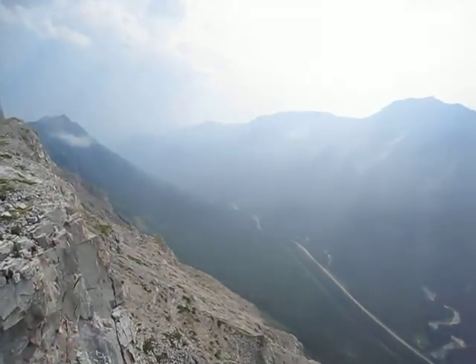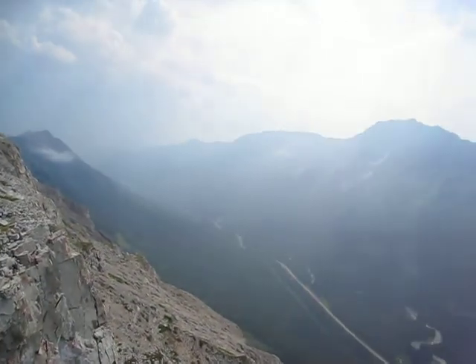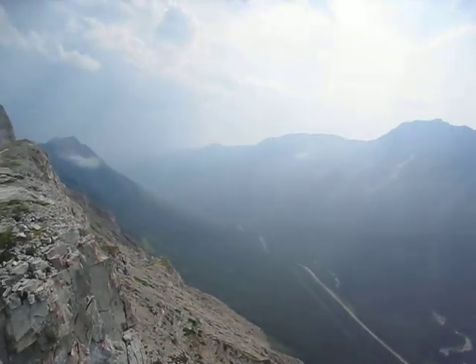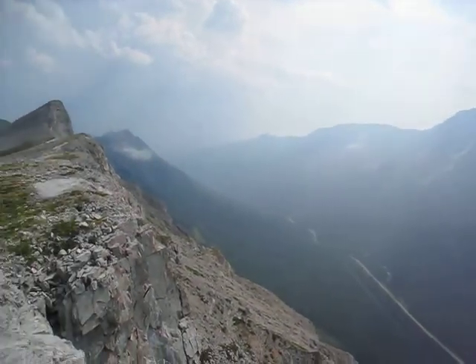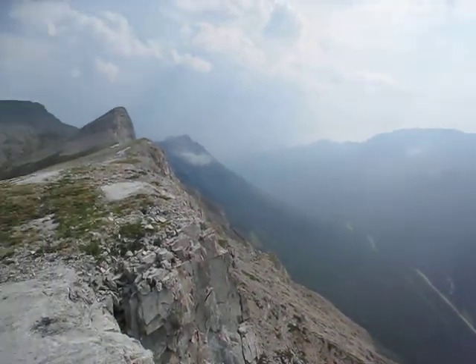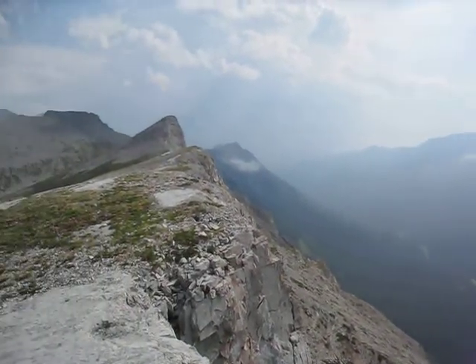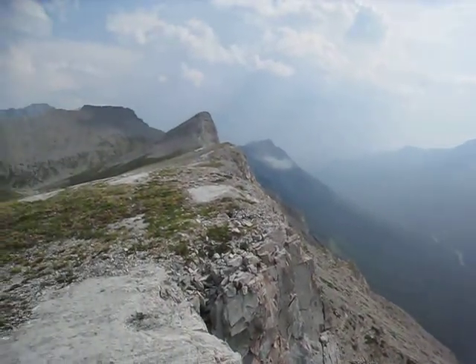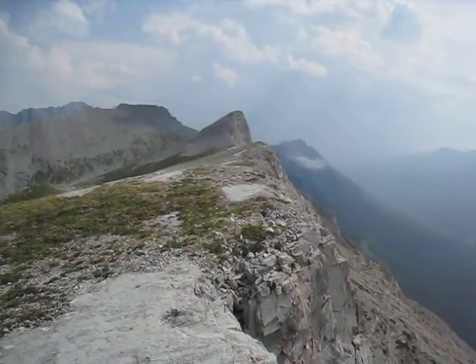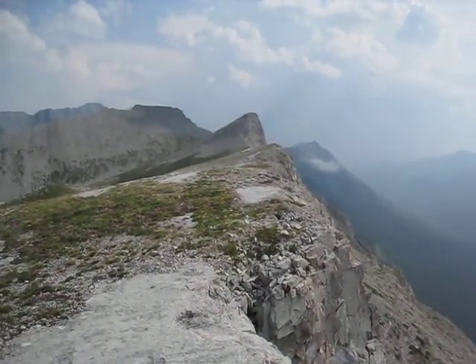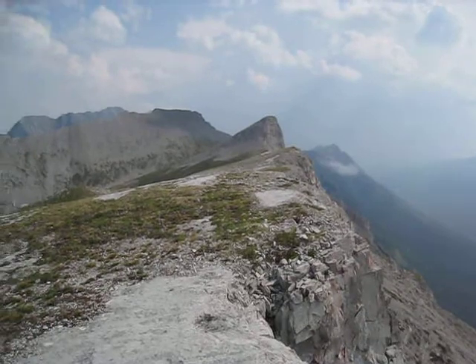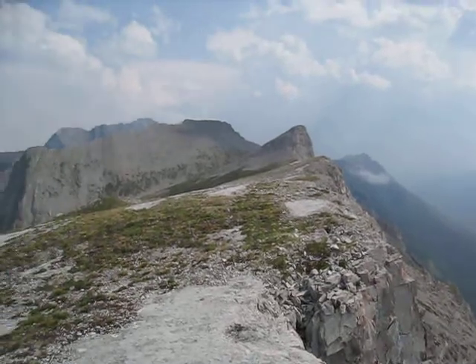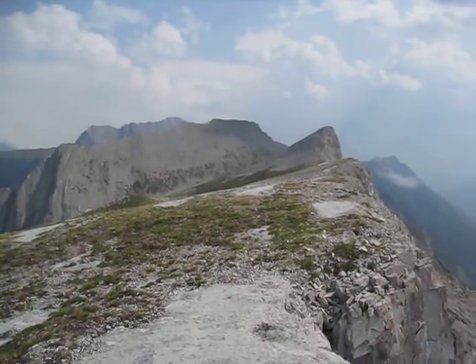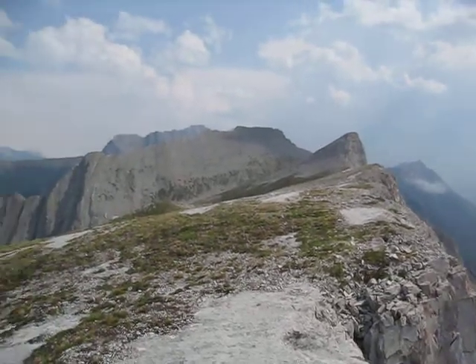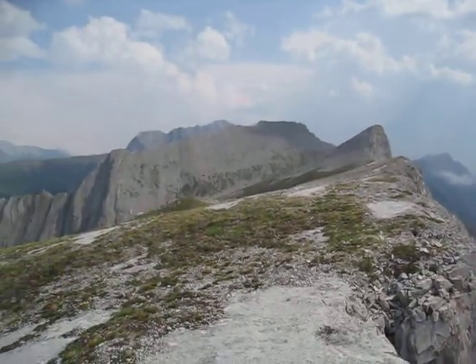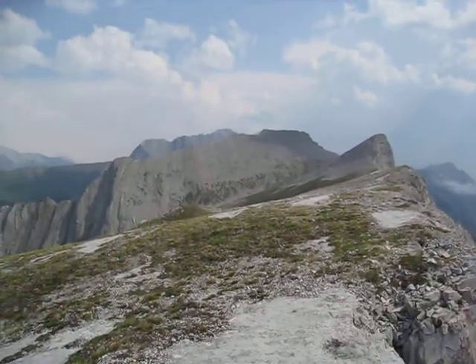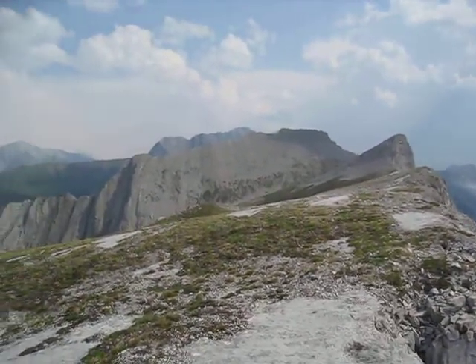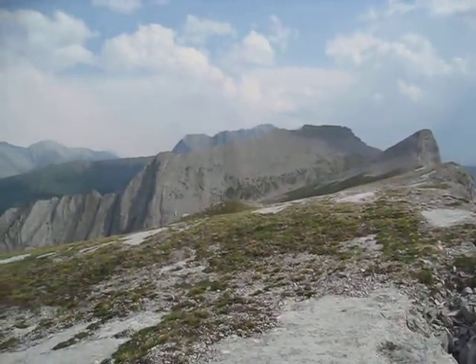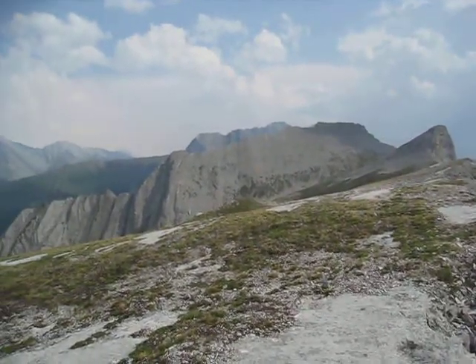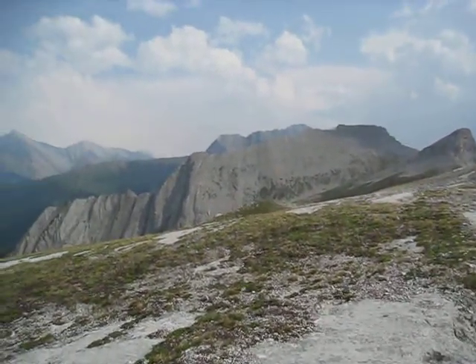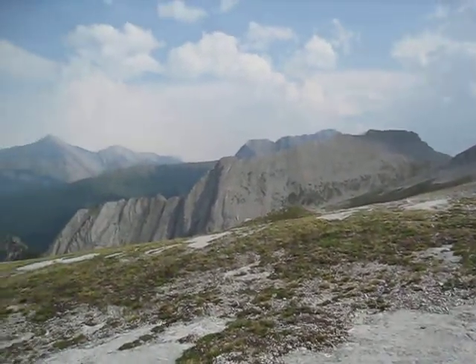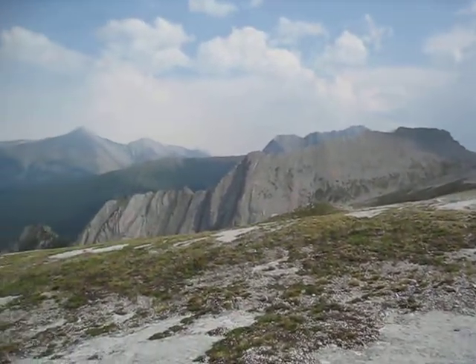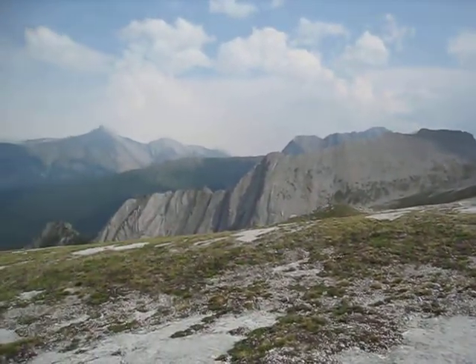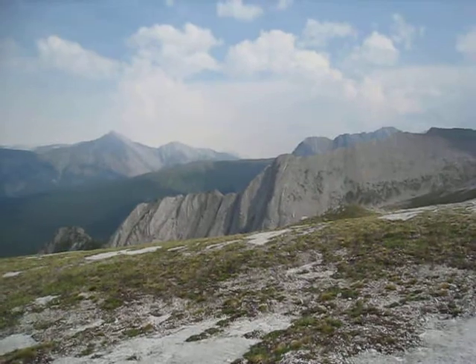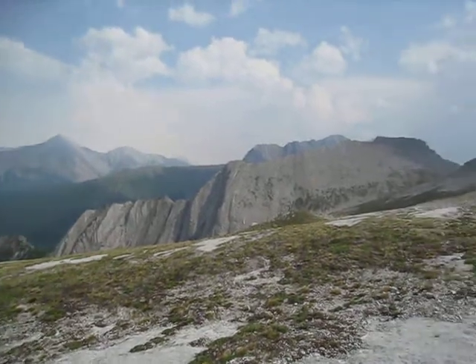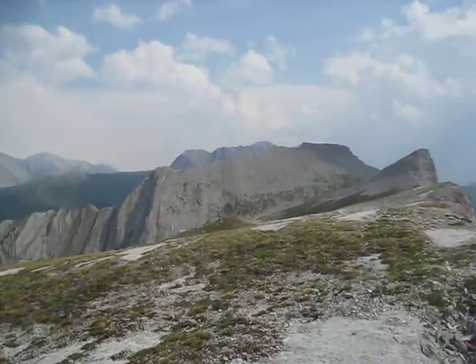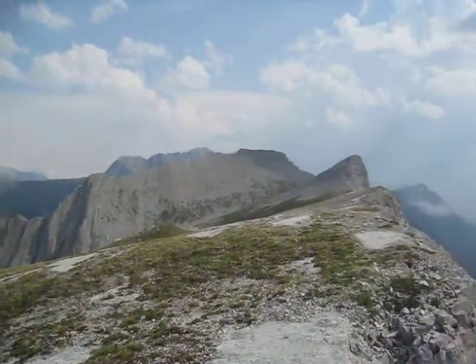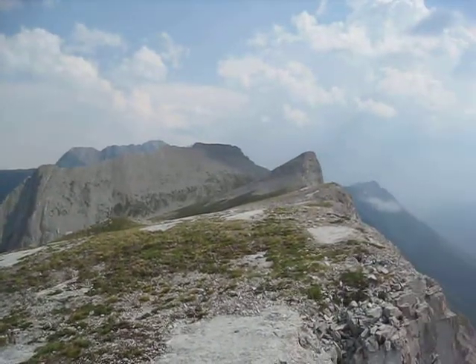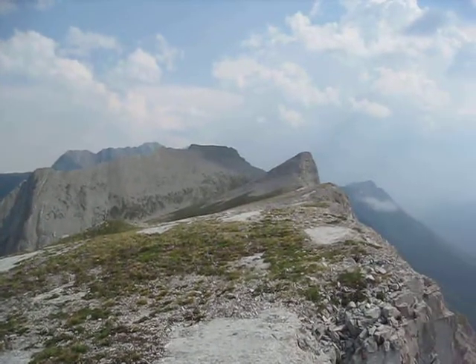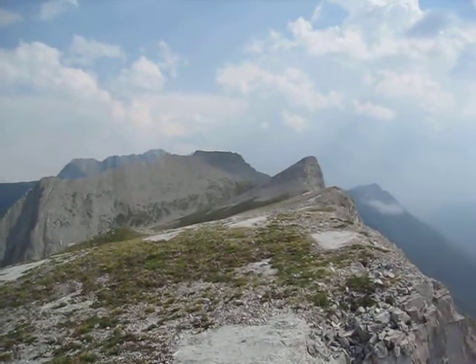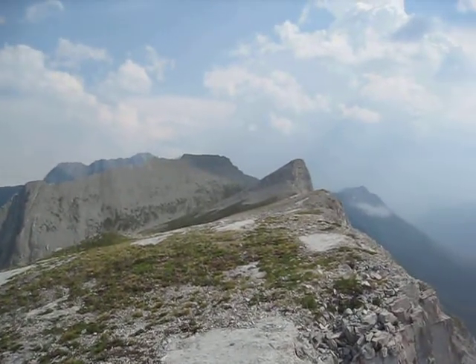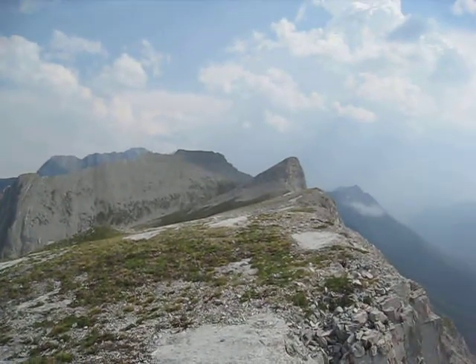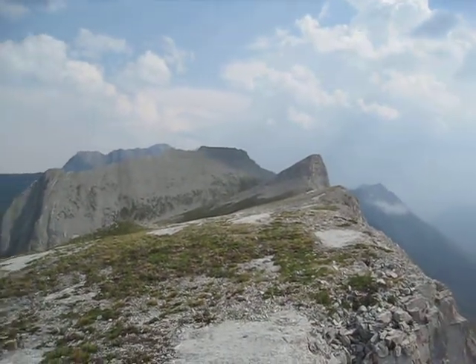I always manage to take these videos when I'm breathing heavy, but I had no time to pause and rest. So, up and down. That's the Opal Ridge that you can traverse. That'd be fun.